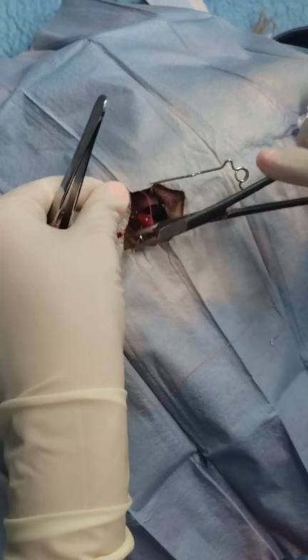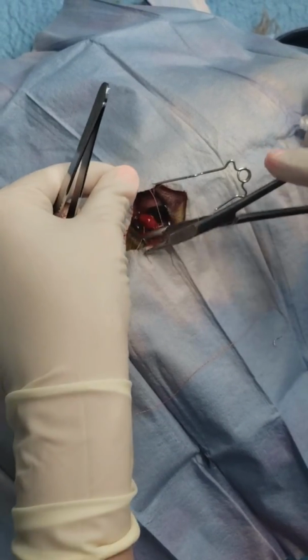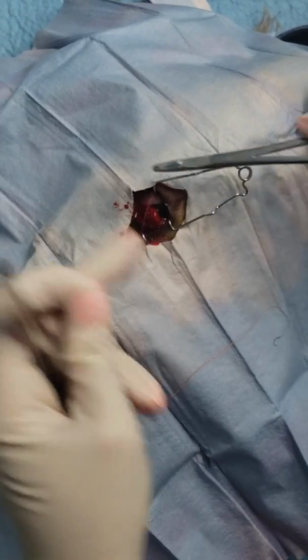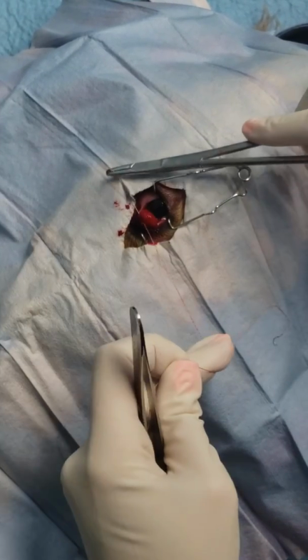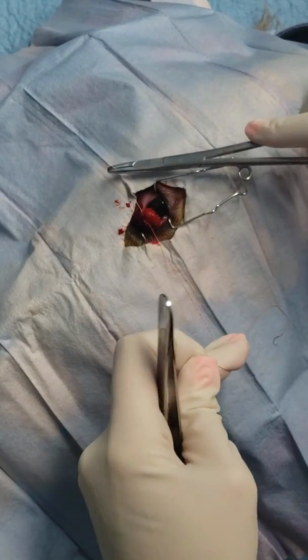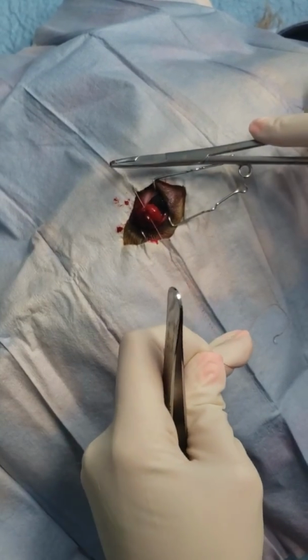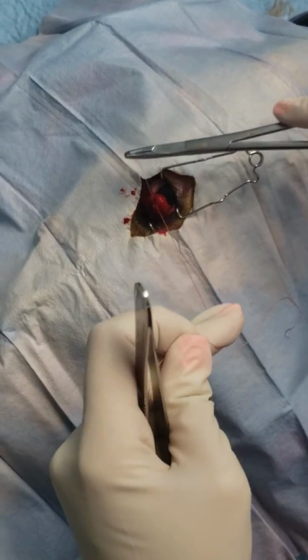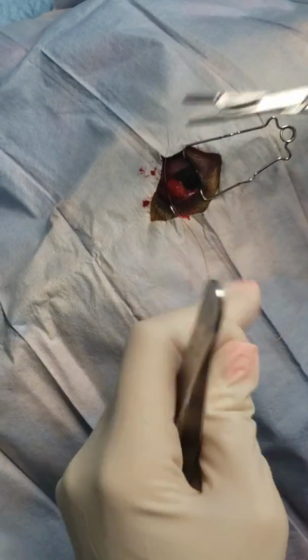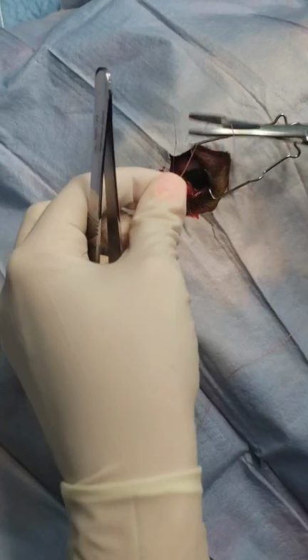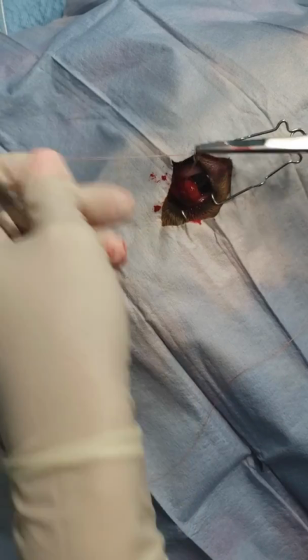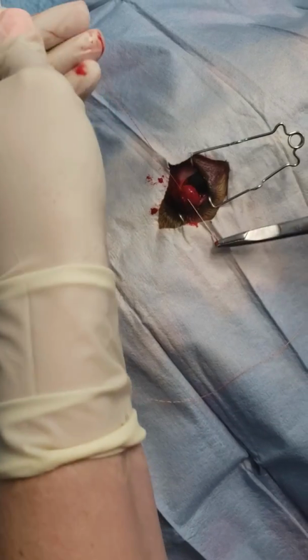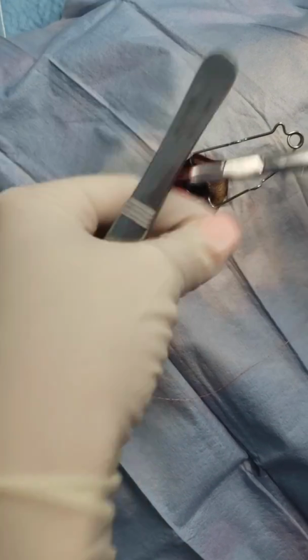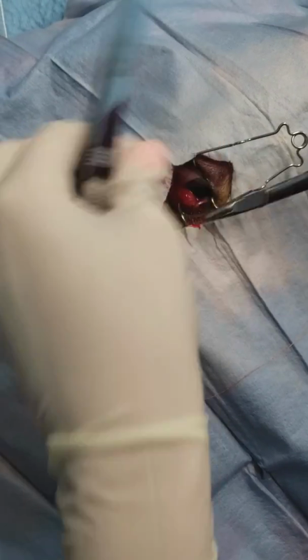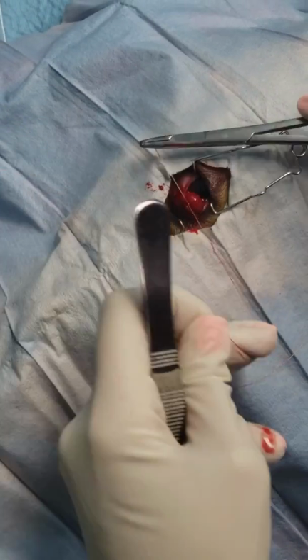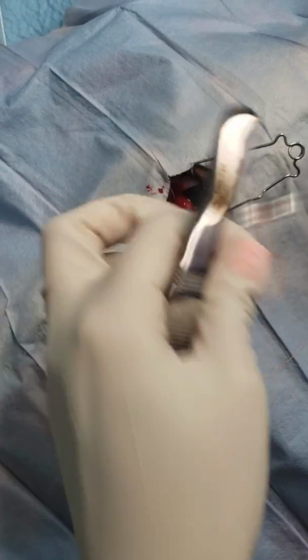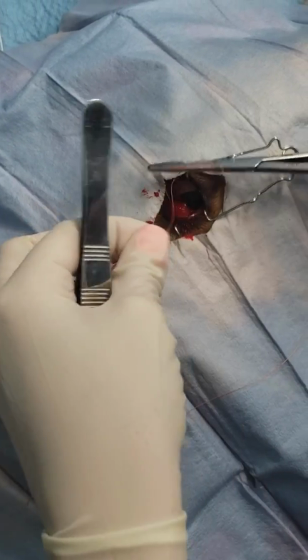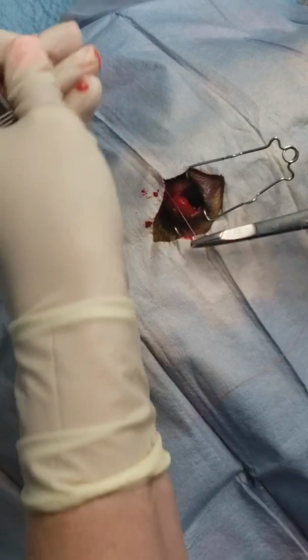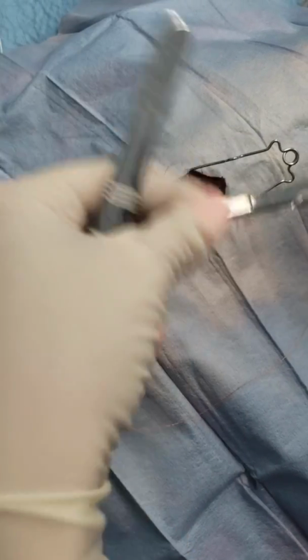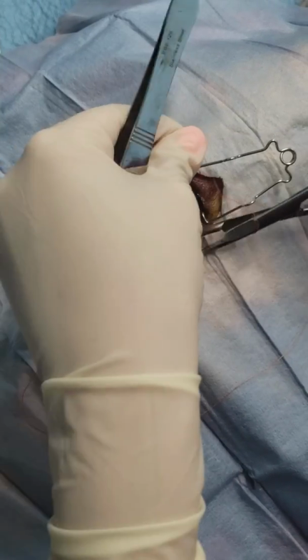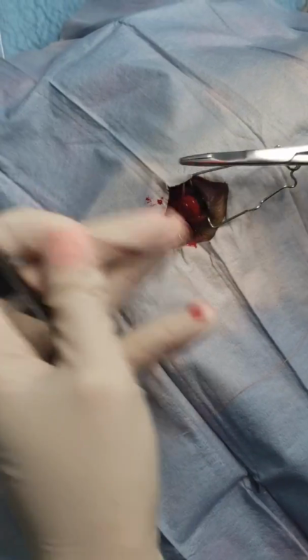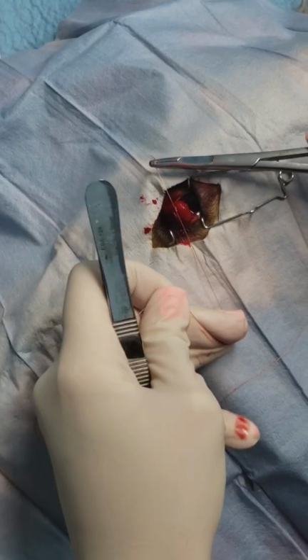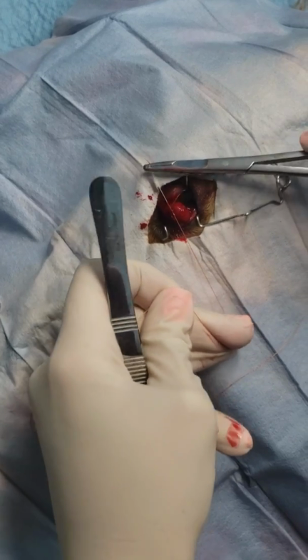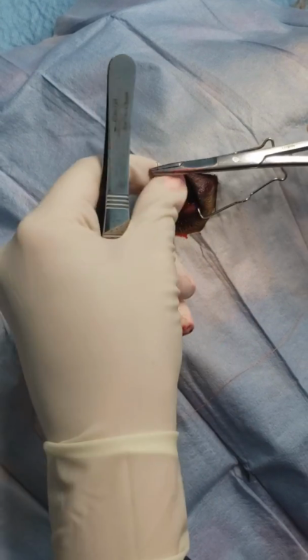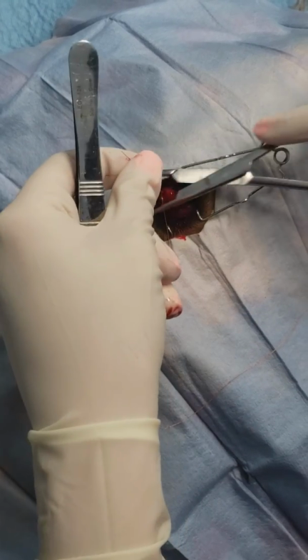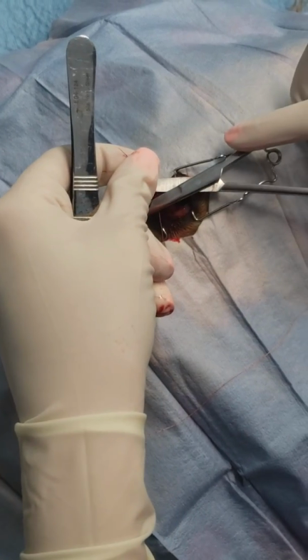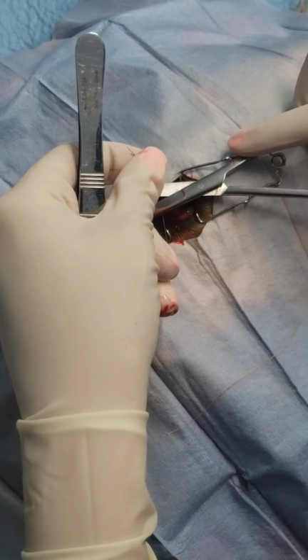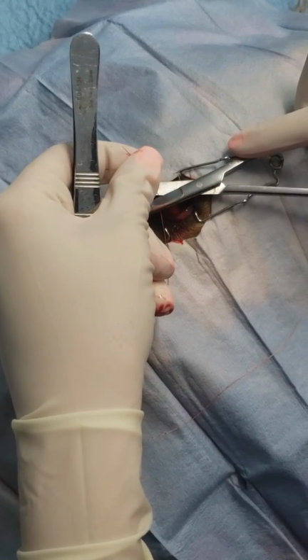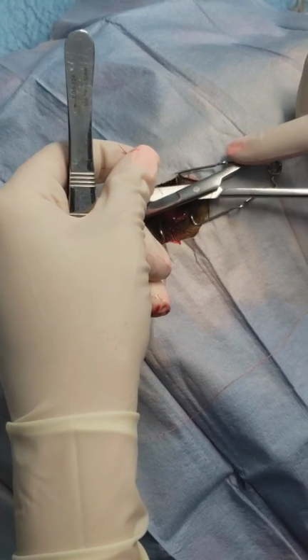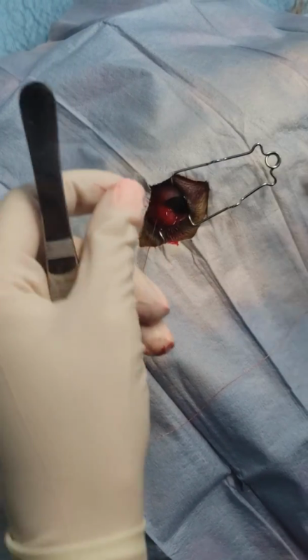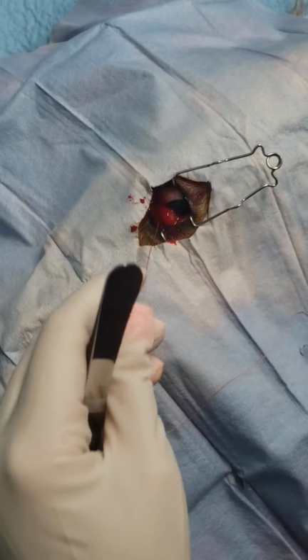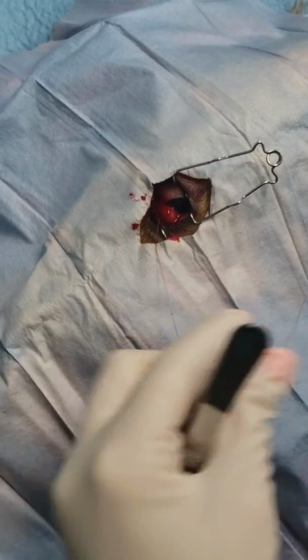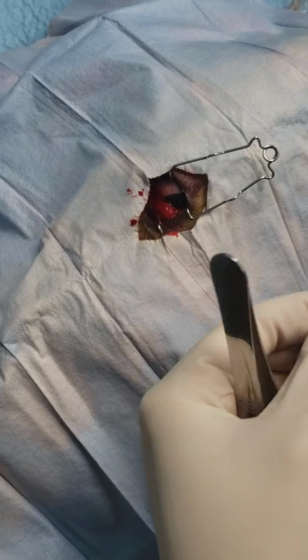And then we tie our knot. I do apologize that this is white suture — I really hope you can see everything. We want to cut that knot really short to help it bury.